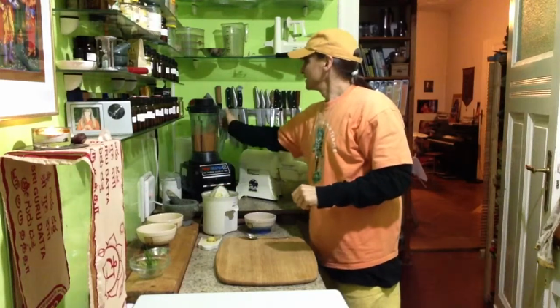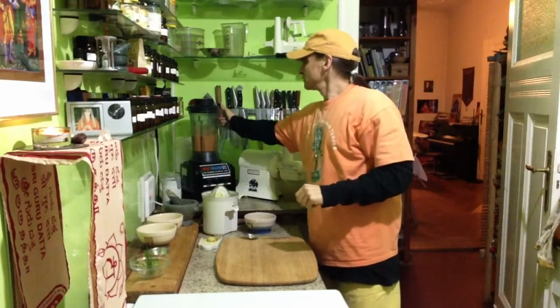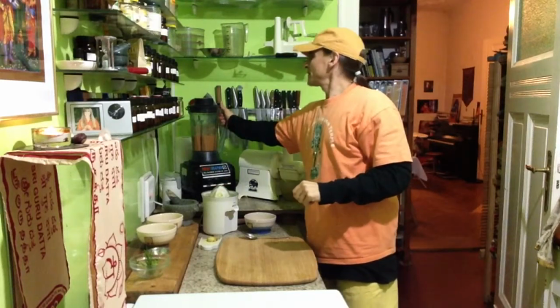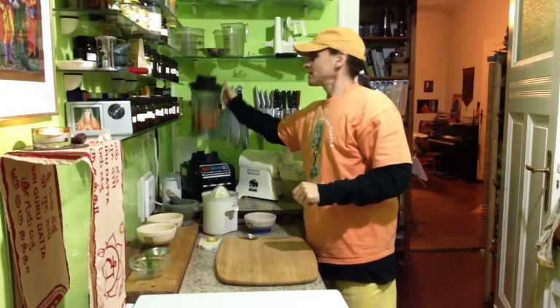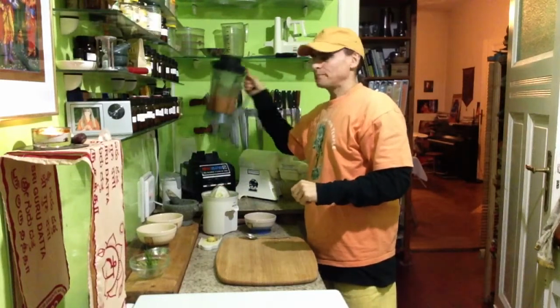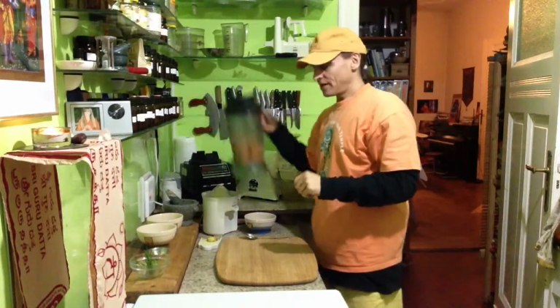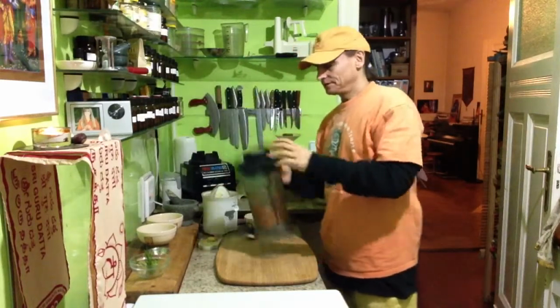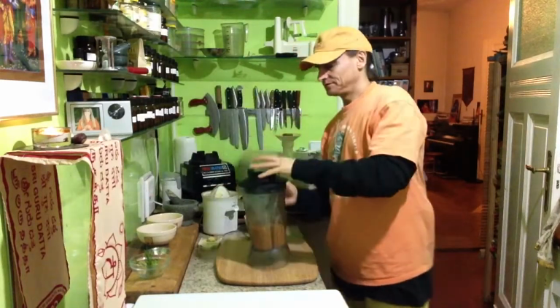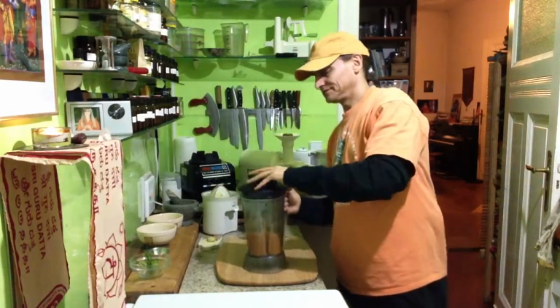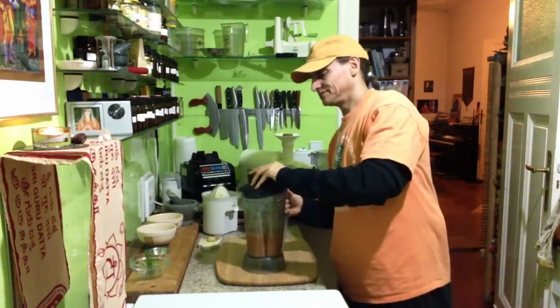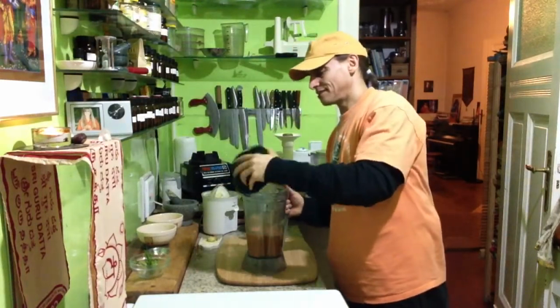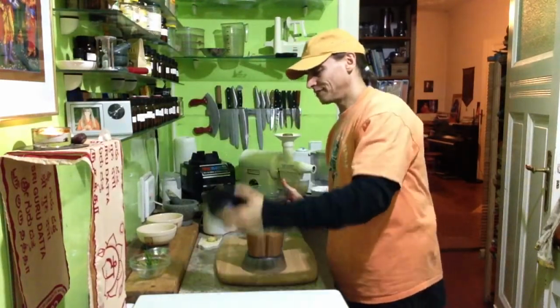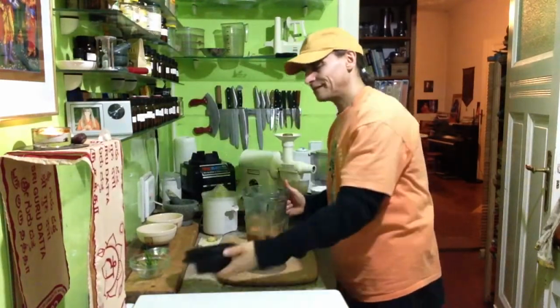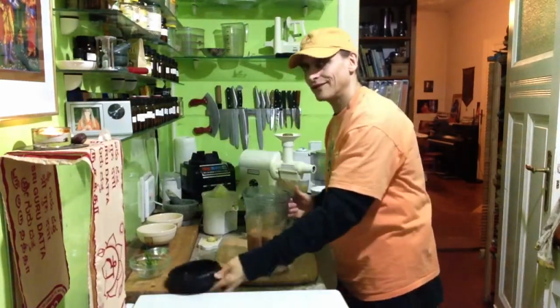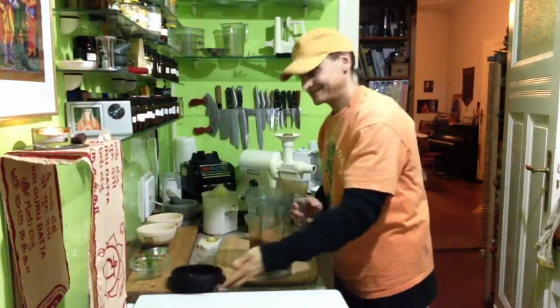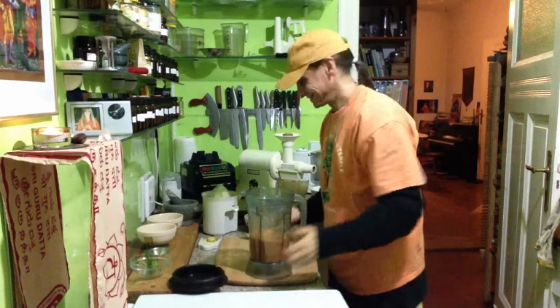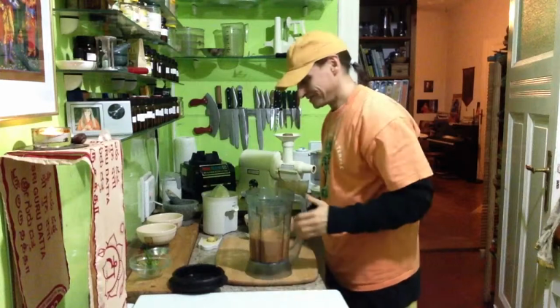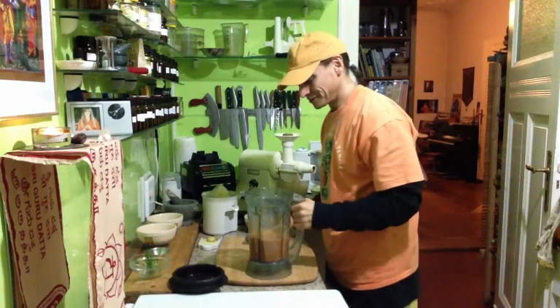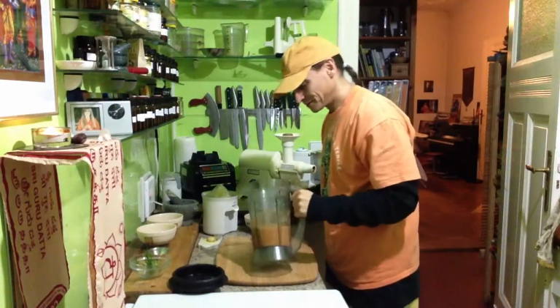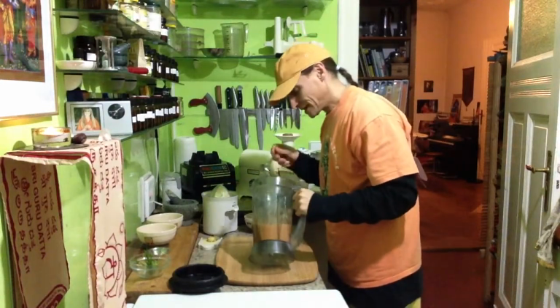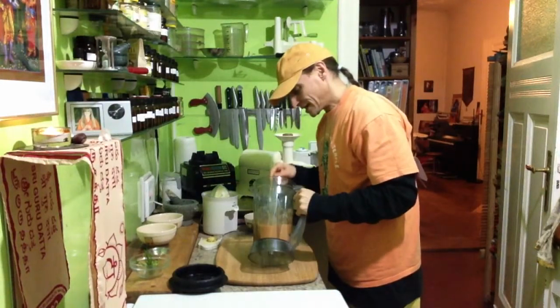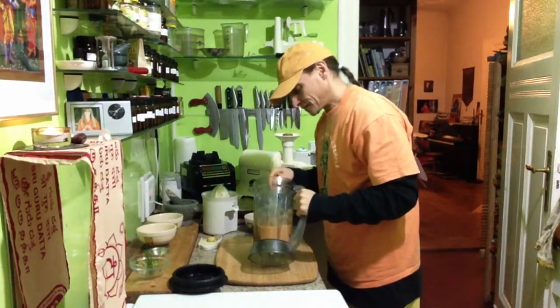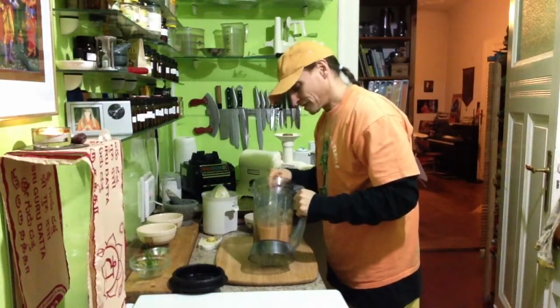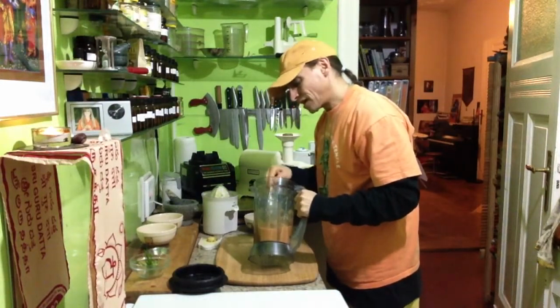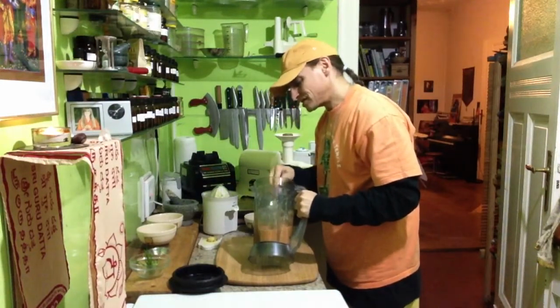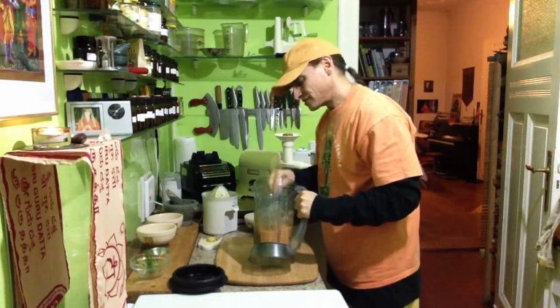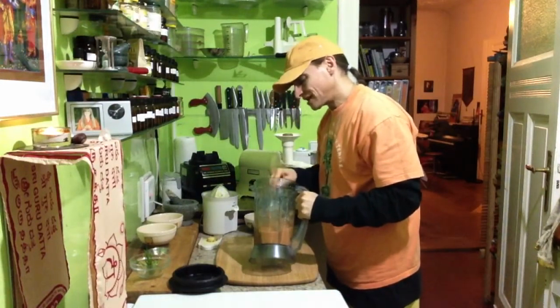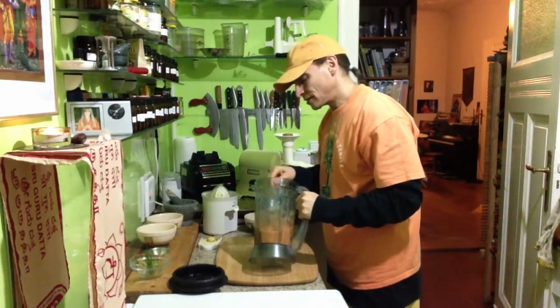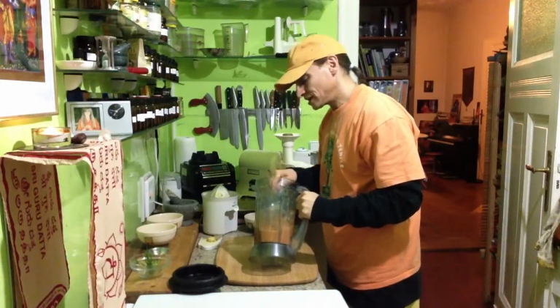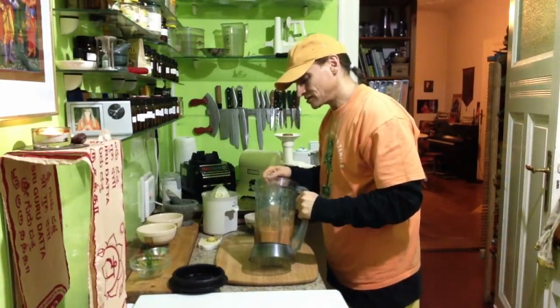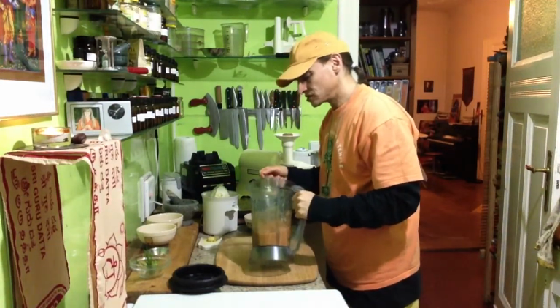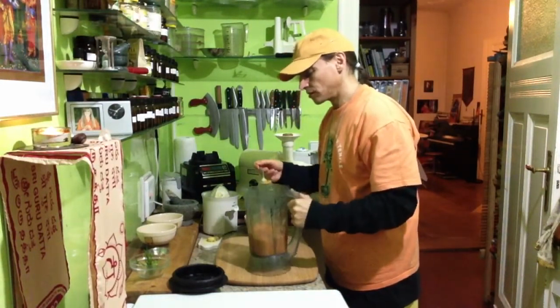If your blender is not that powerful, then you have to blend a little bit longer, of course. The carrots need a strong blending for good flavor.